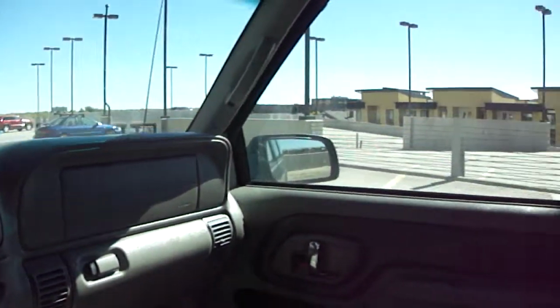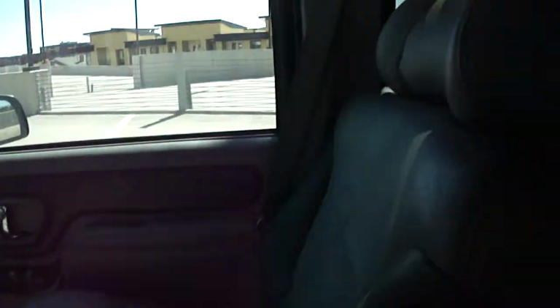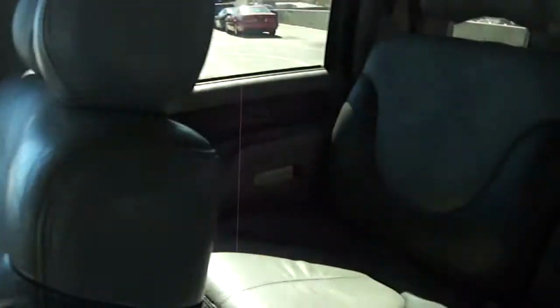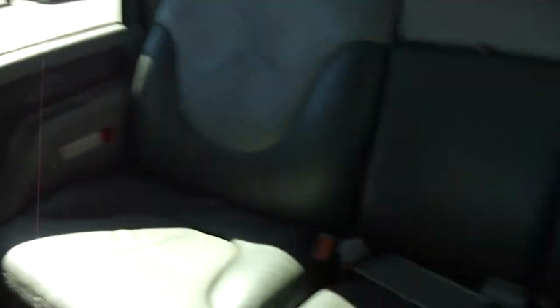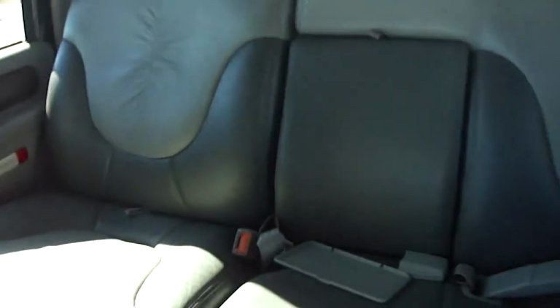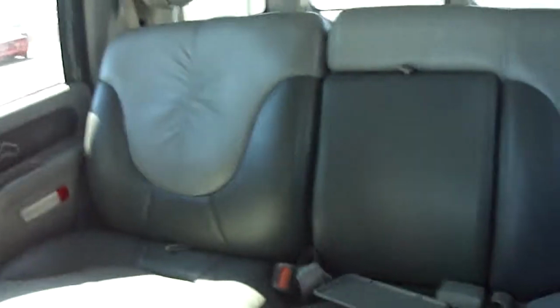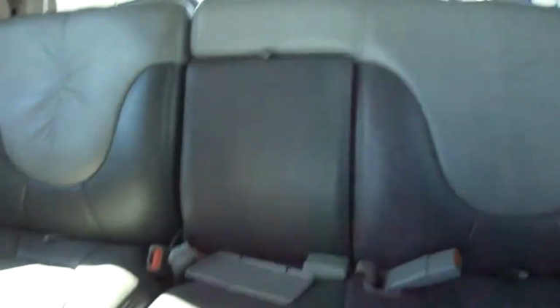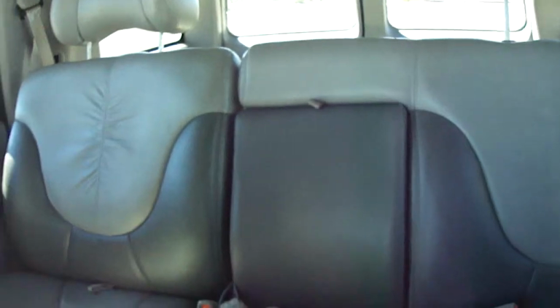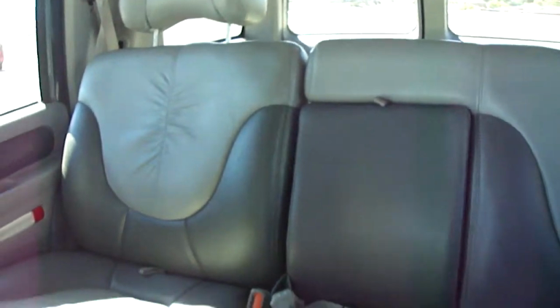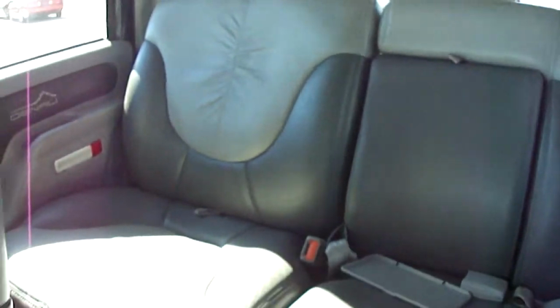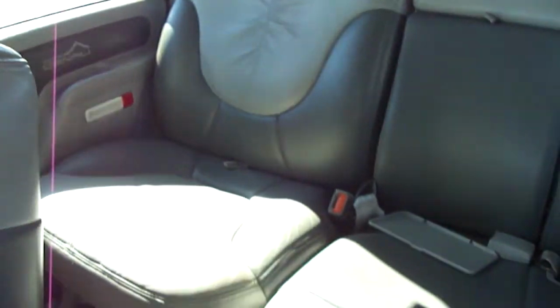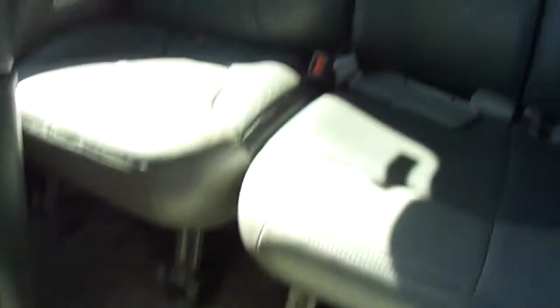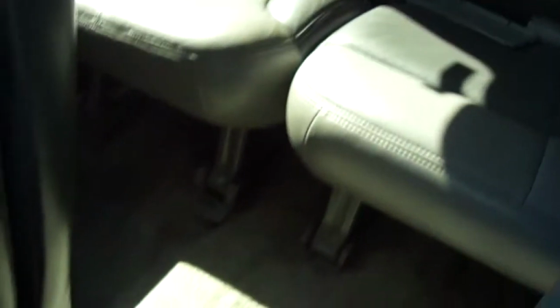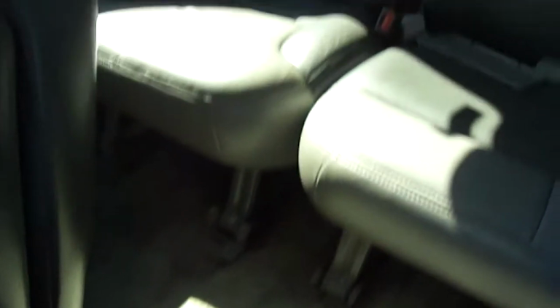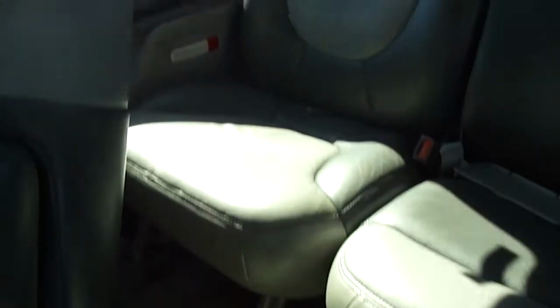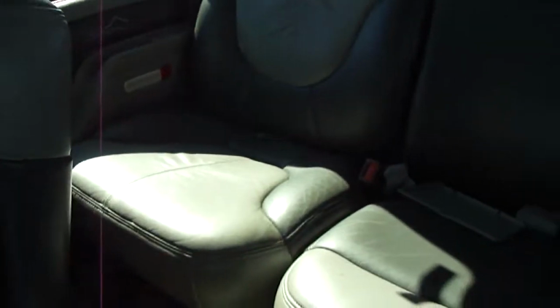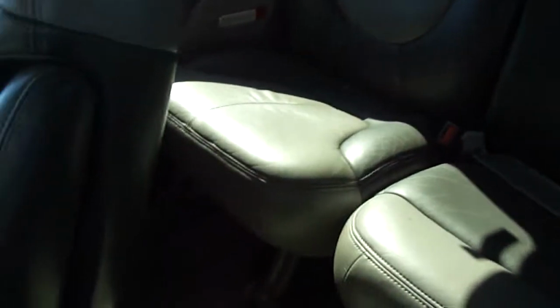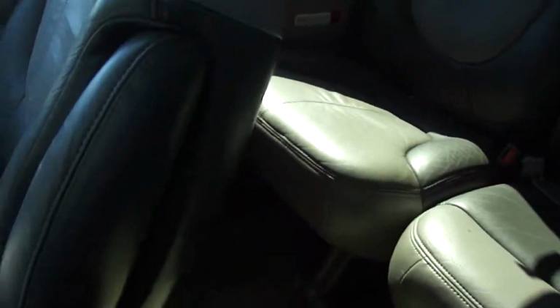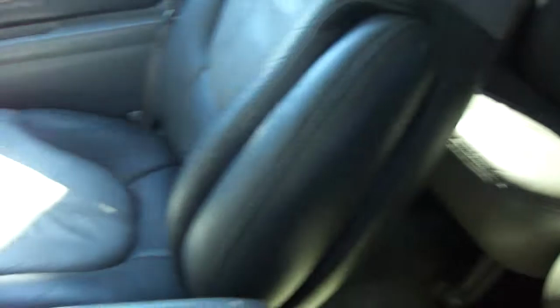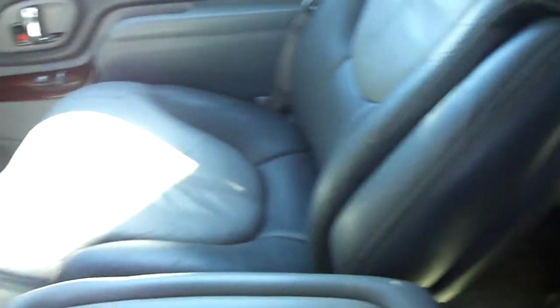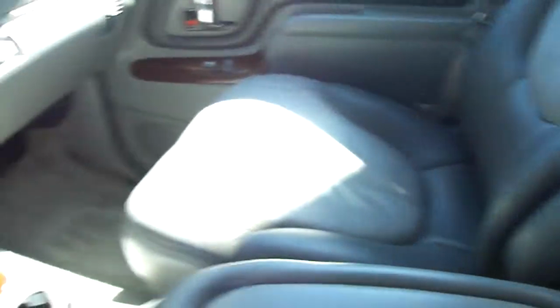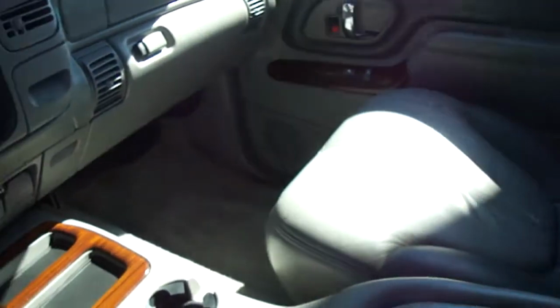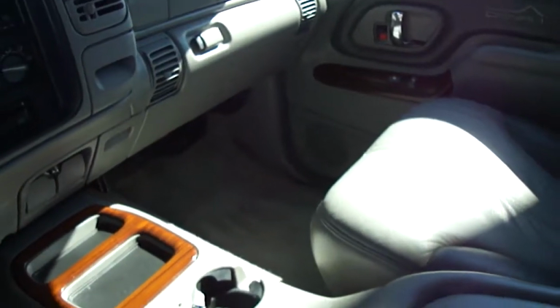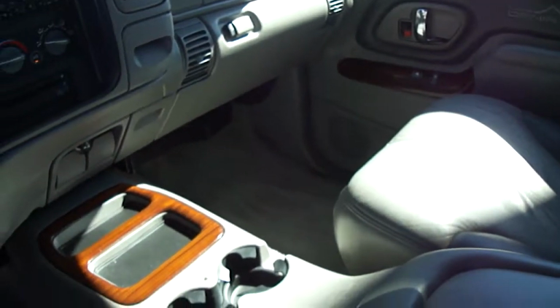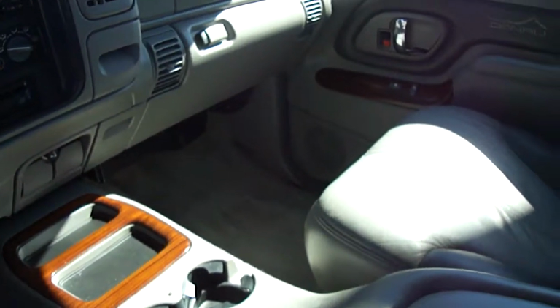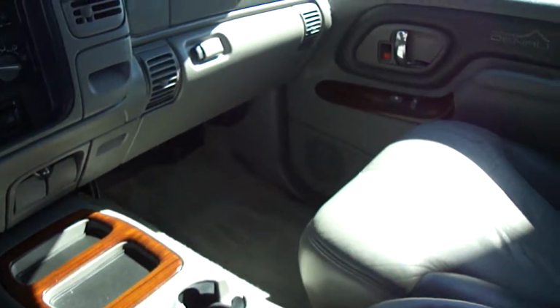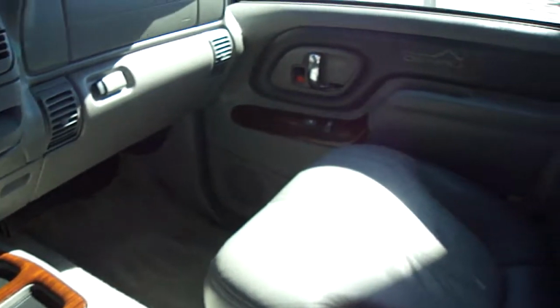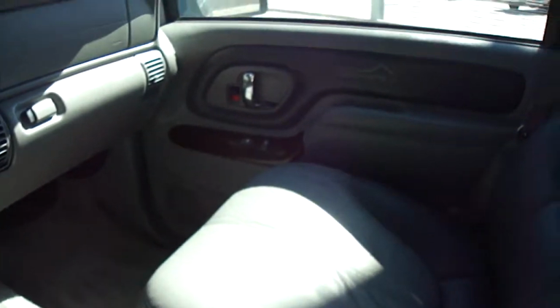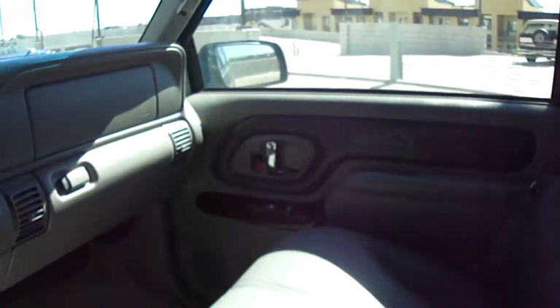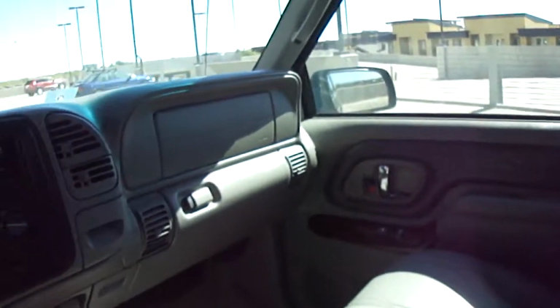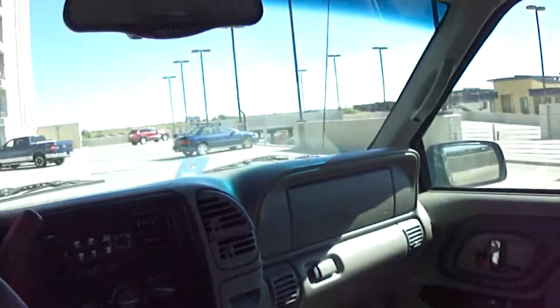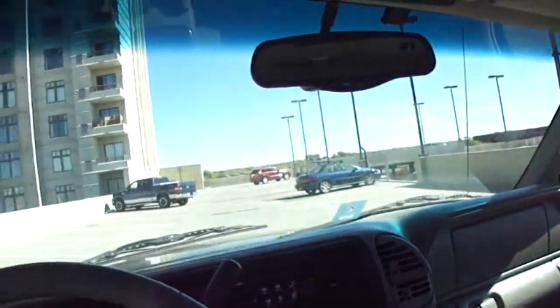The back is also really nice. The leather seats are in excellent condition — it is a two-tone. All around there are no major rips, tears, or discolorations. It looks pretty clean other than just normal wear and tear from being the year that it is.